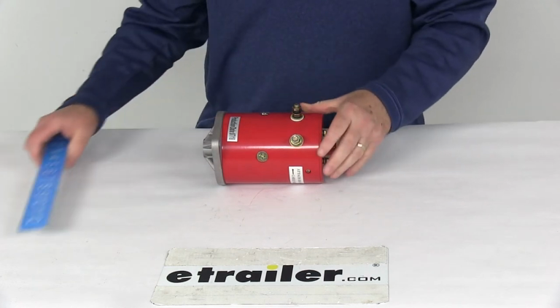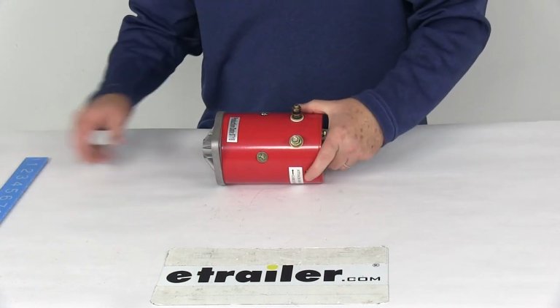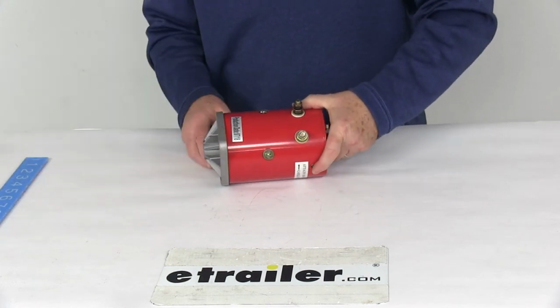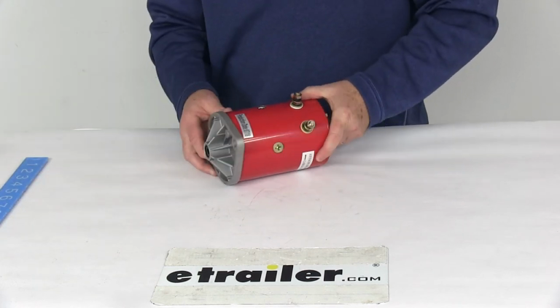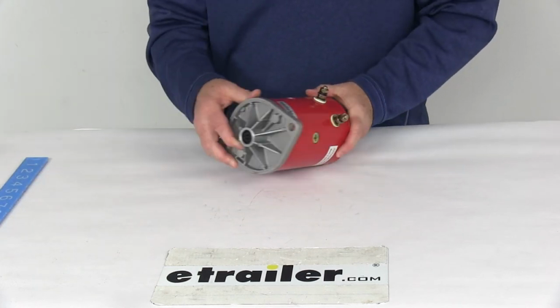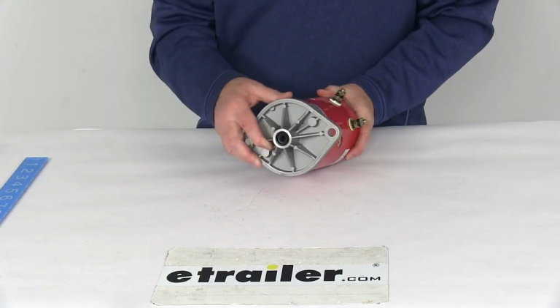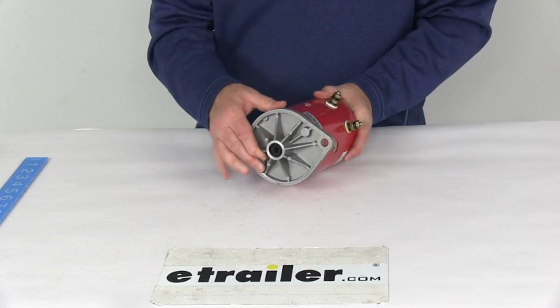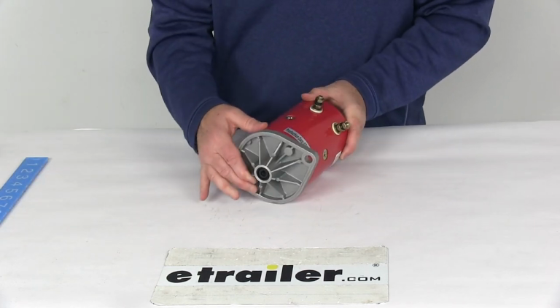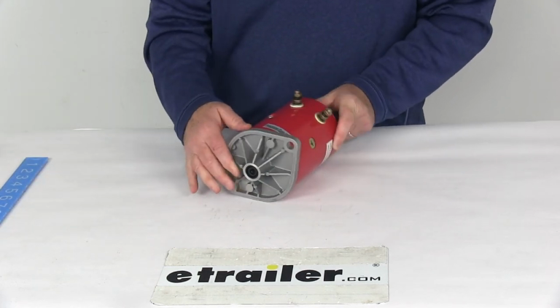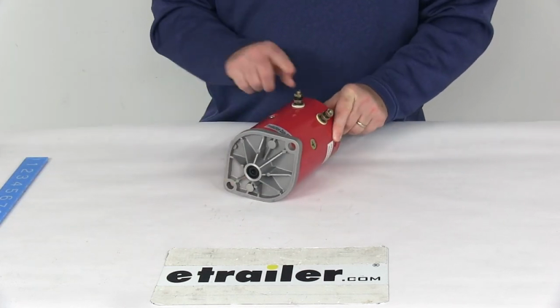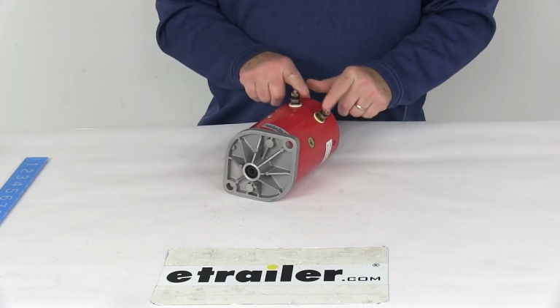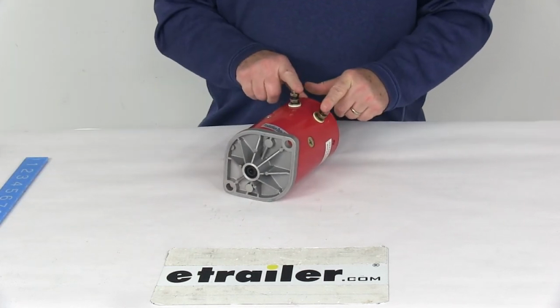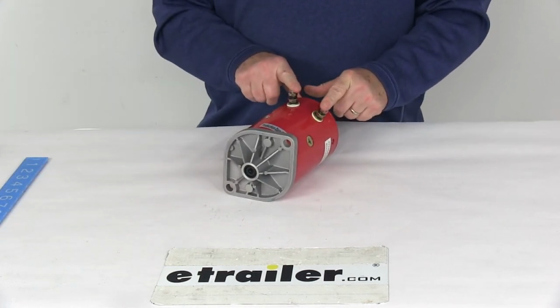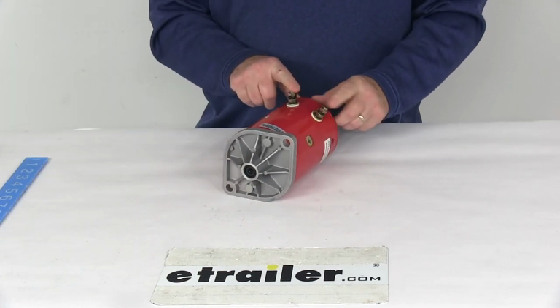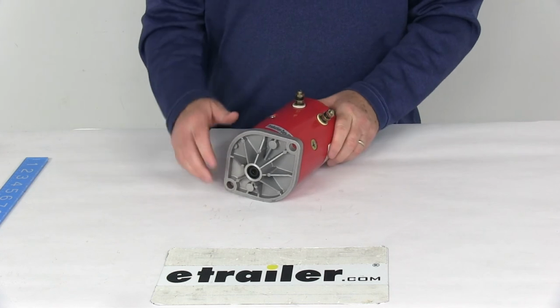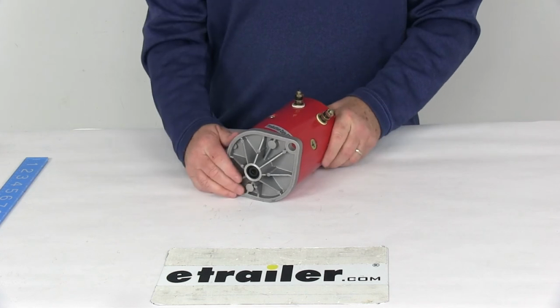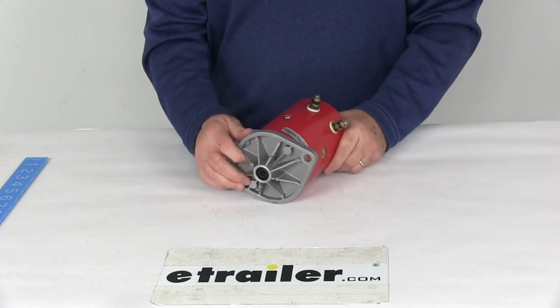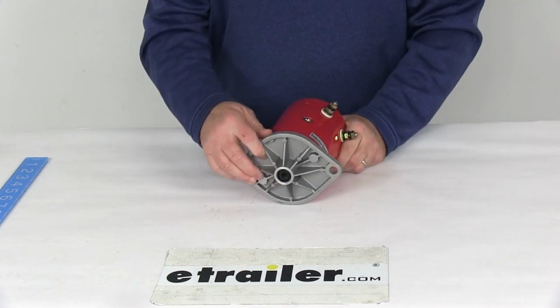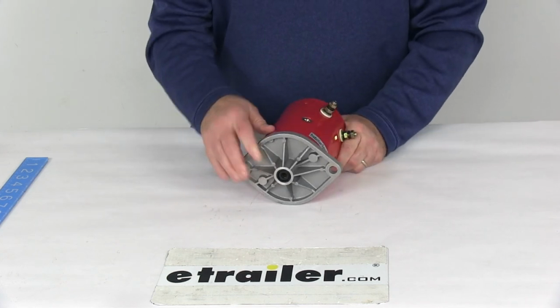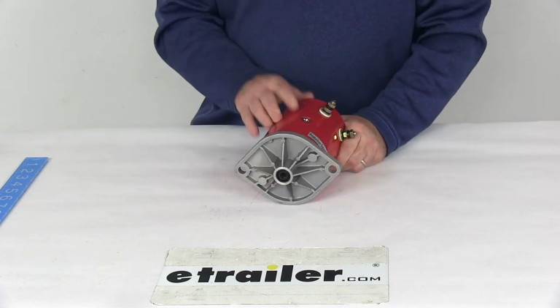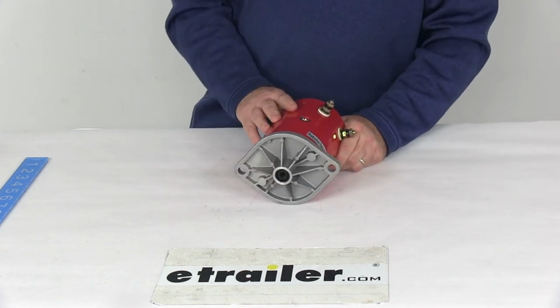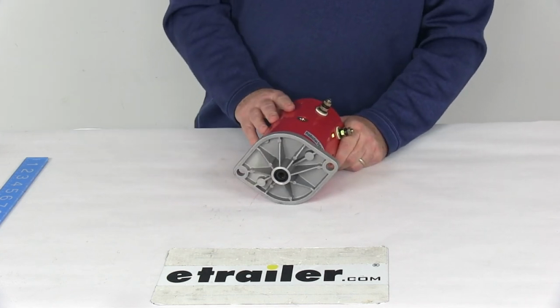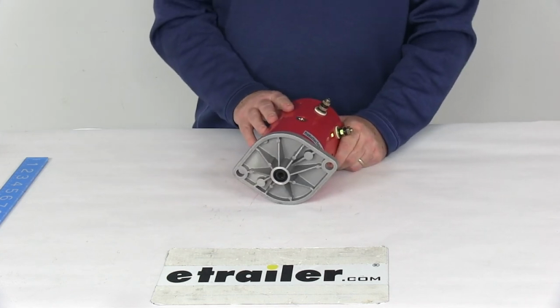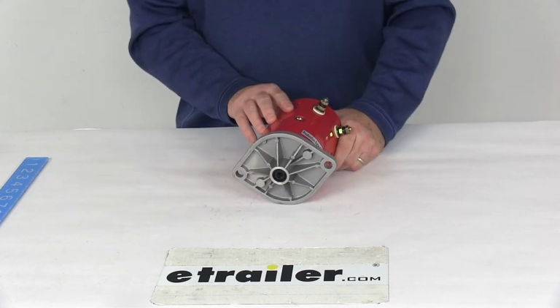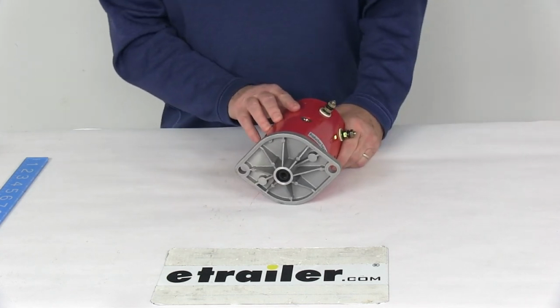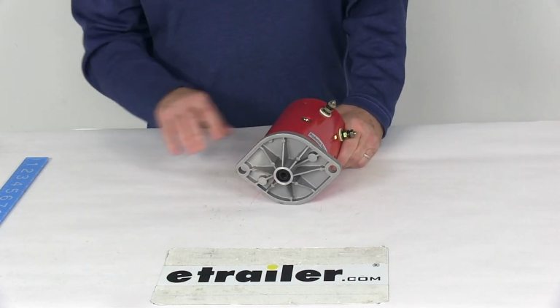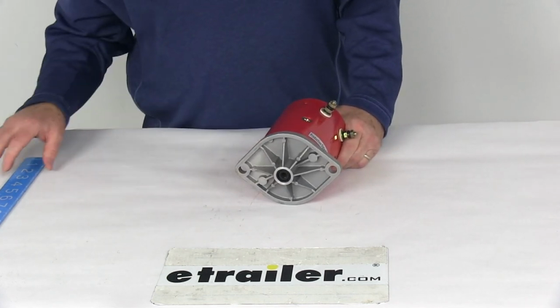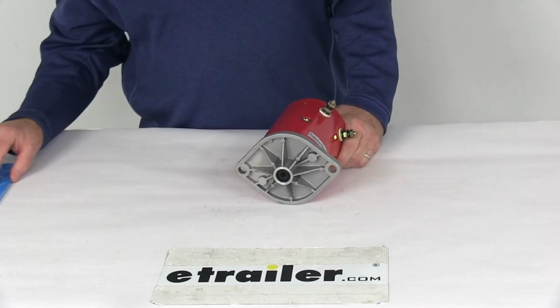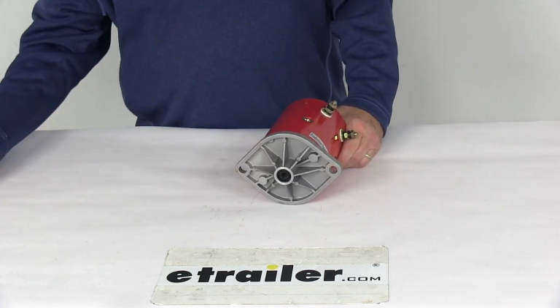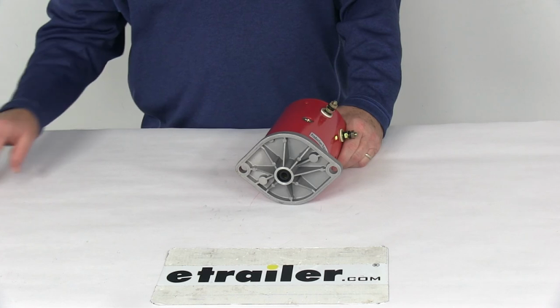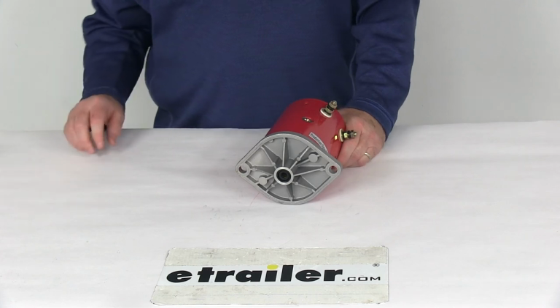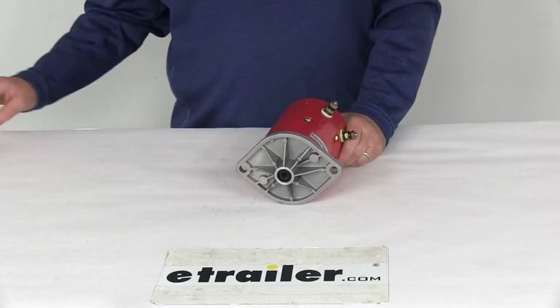It is a concealed shaft design, and it also has the two post. That should do it for the review on the 4½ inch replacement motor with the recess shaft for Western Snow Plows.